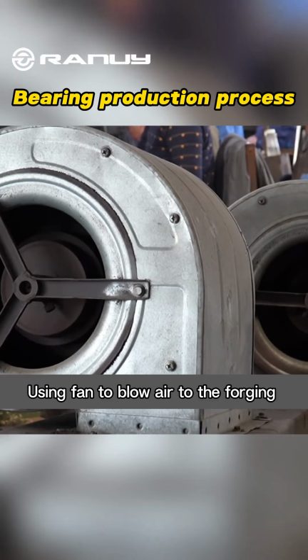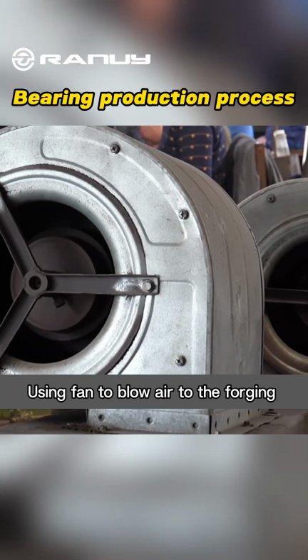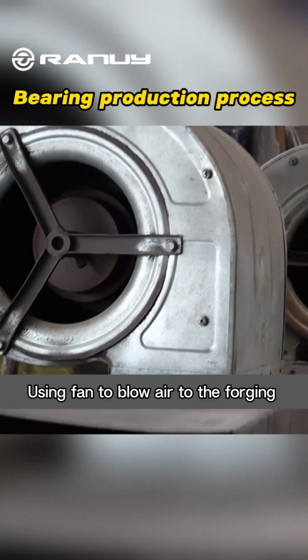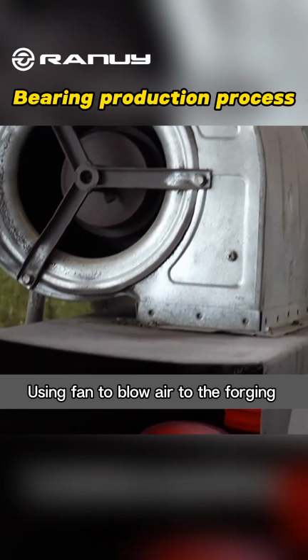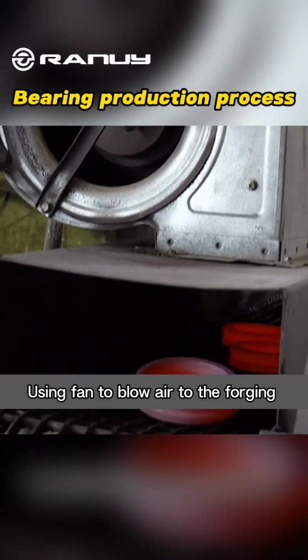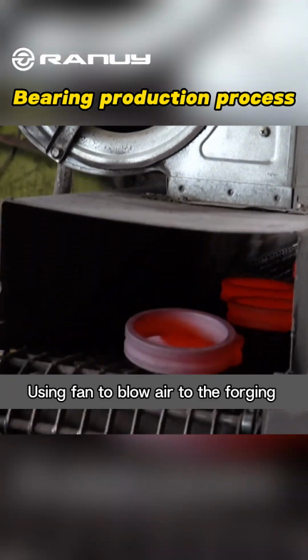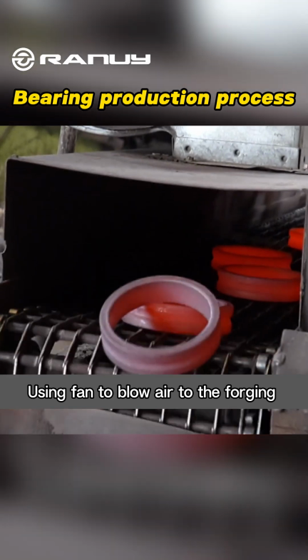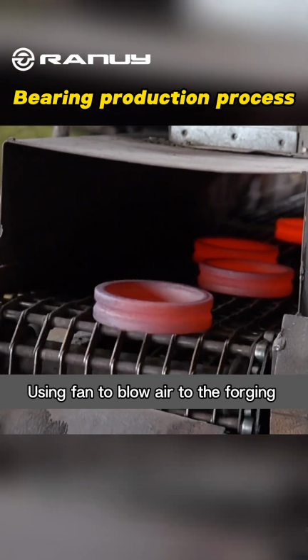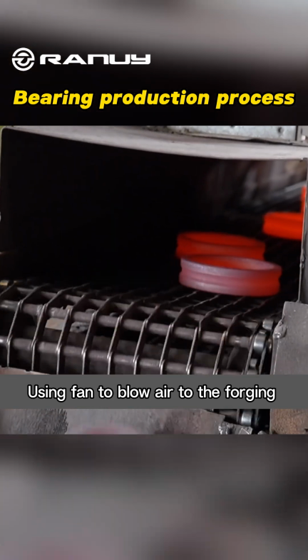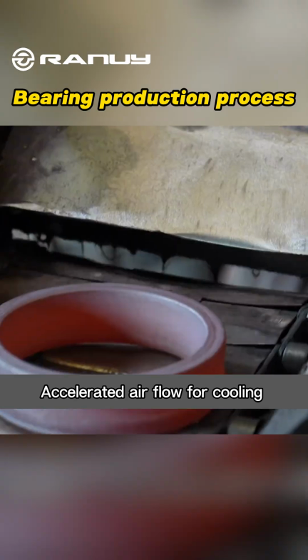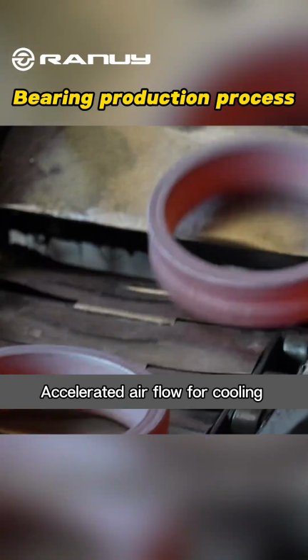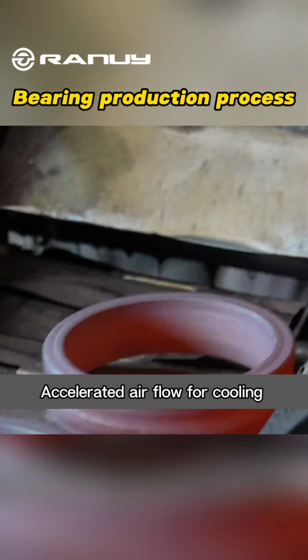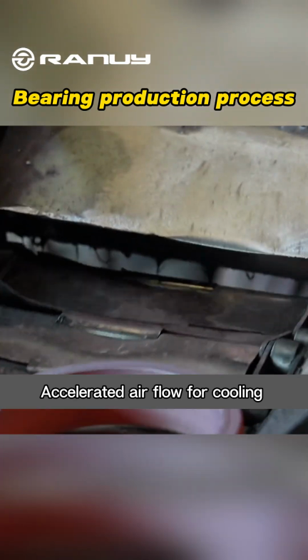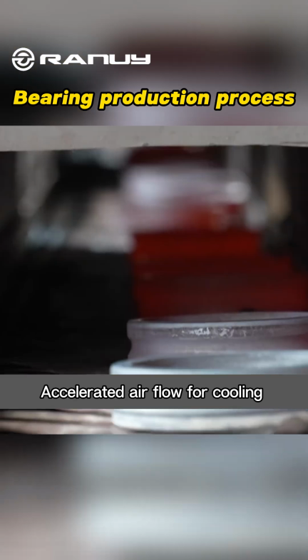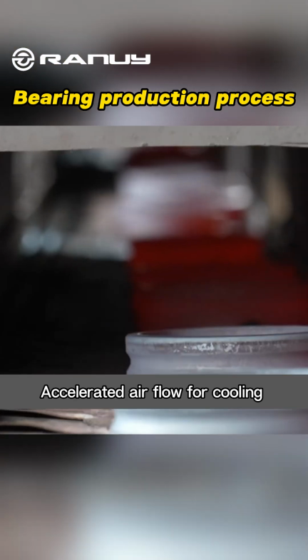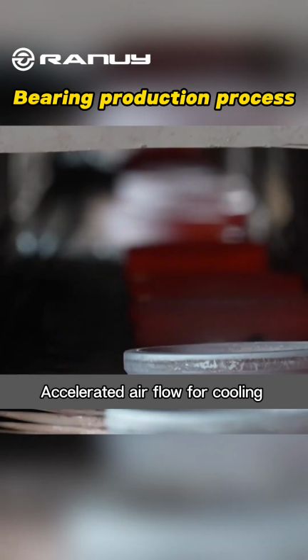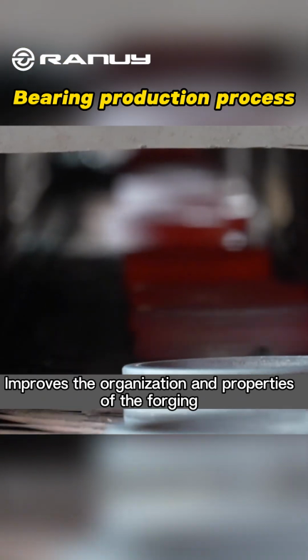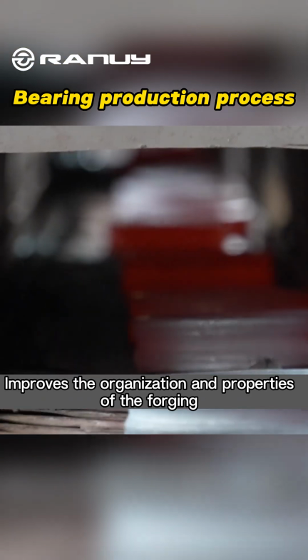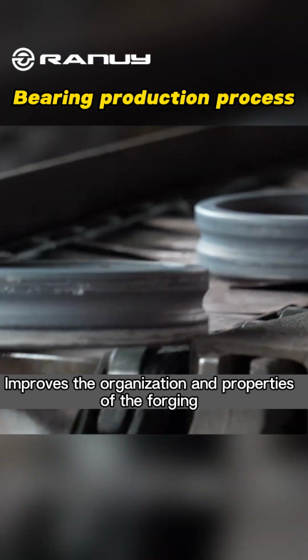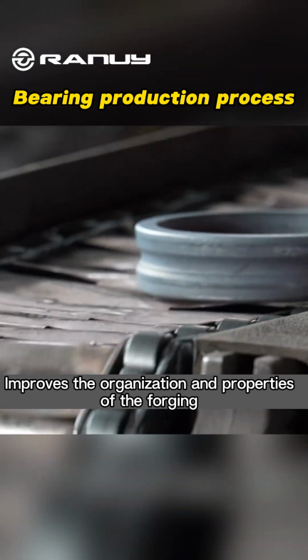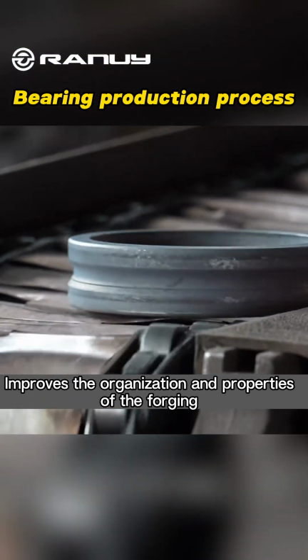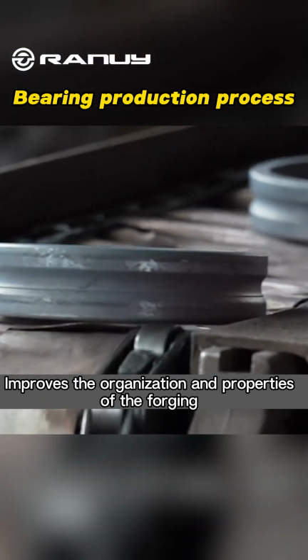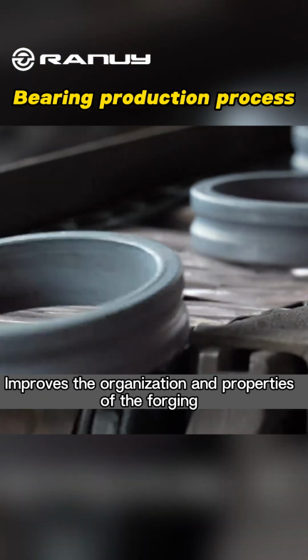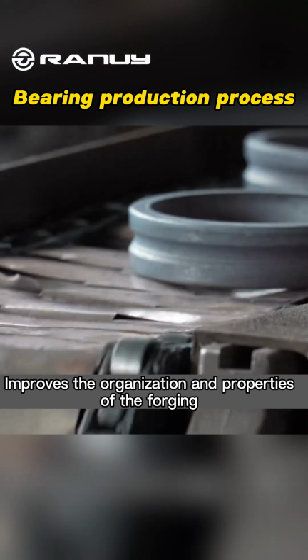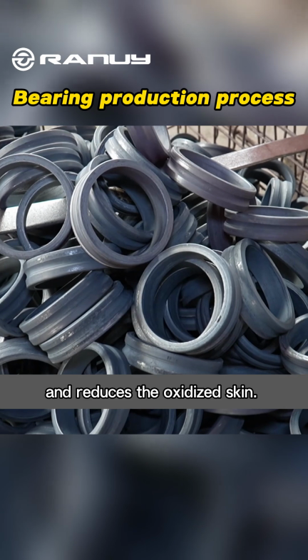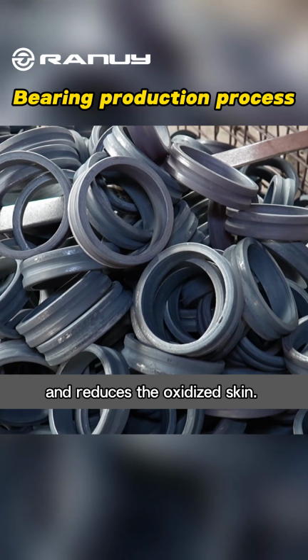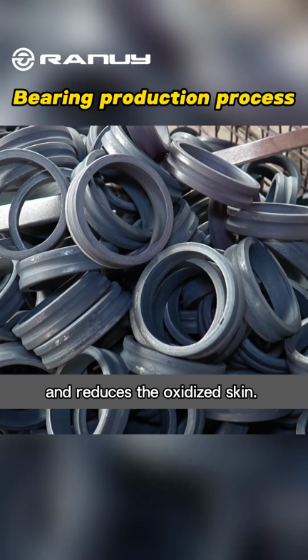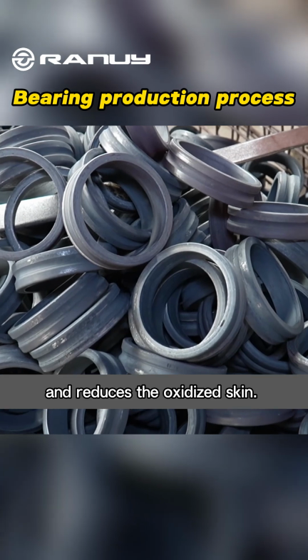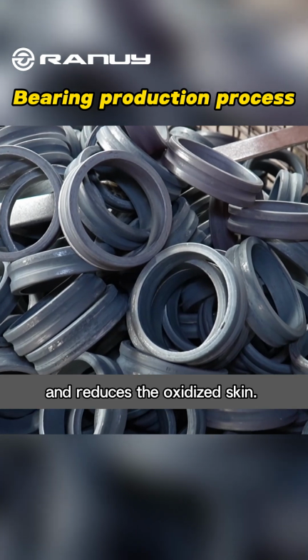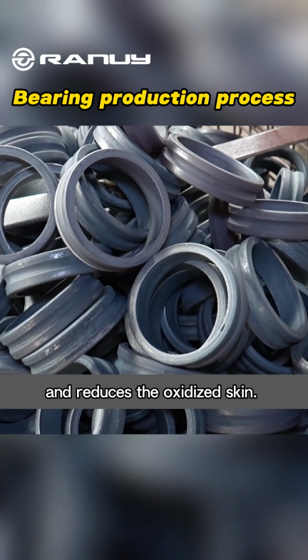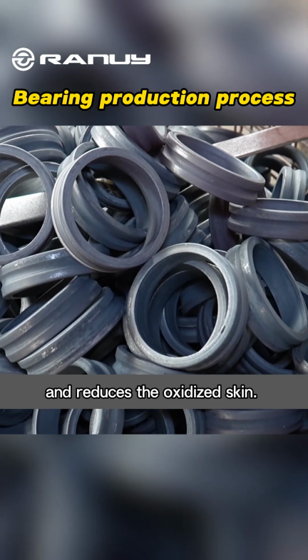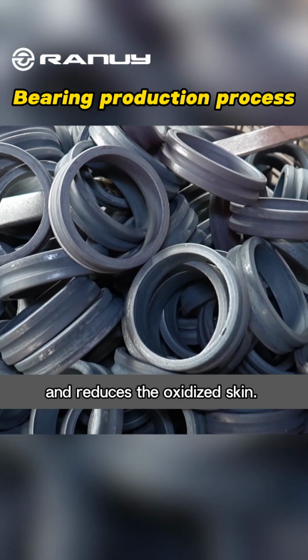Using a fan to blow air over the forging with accelerated airflow for cooling. This improves the organization and properties of the forging and reduces the oxidized skin.